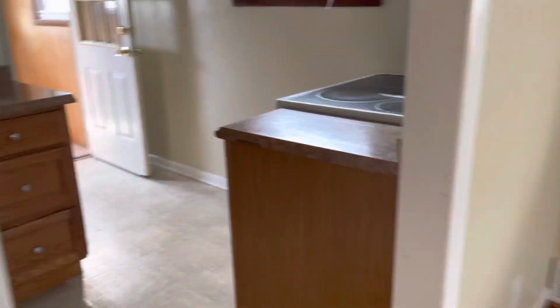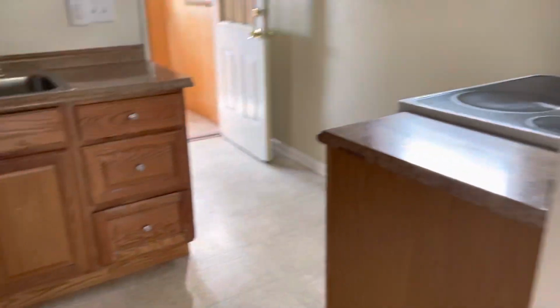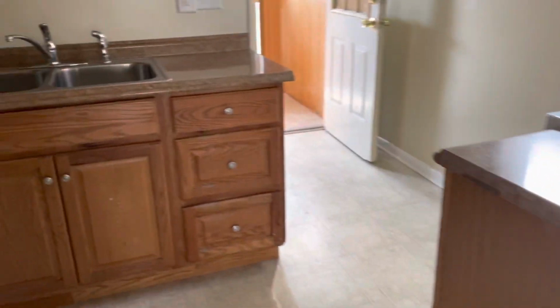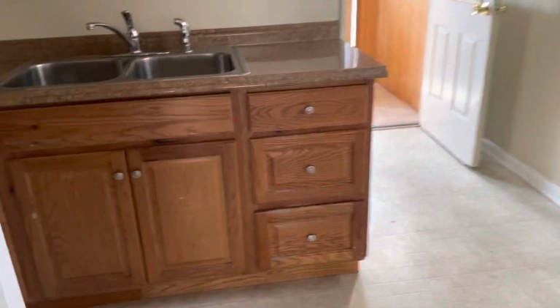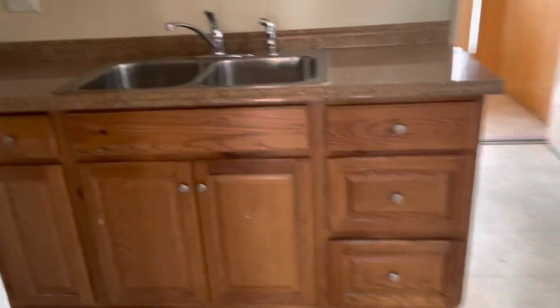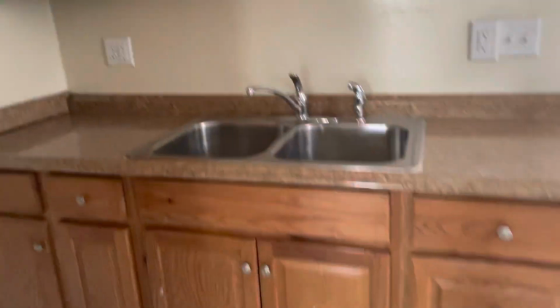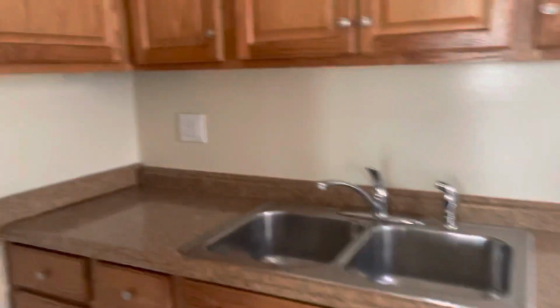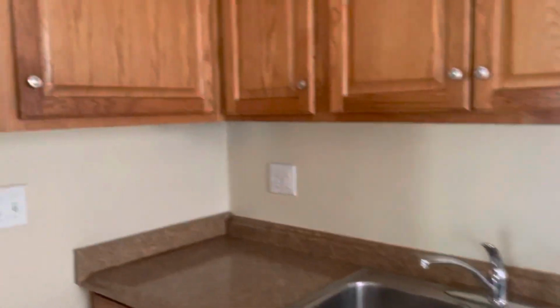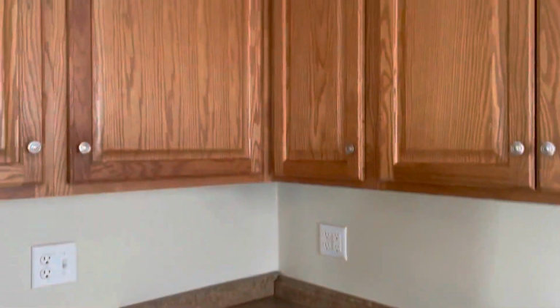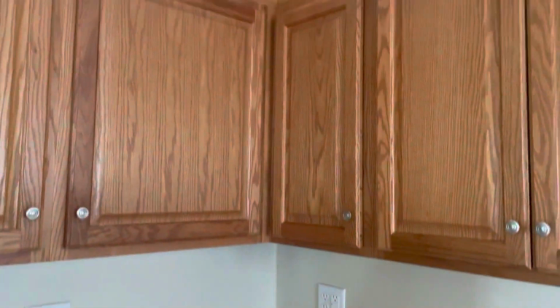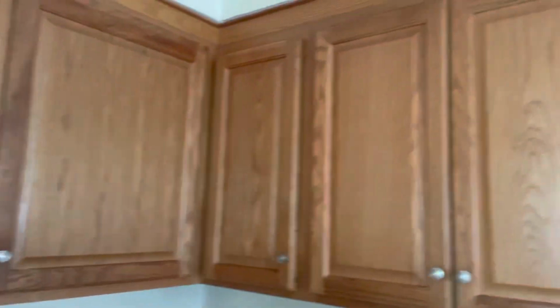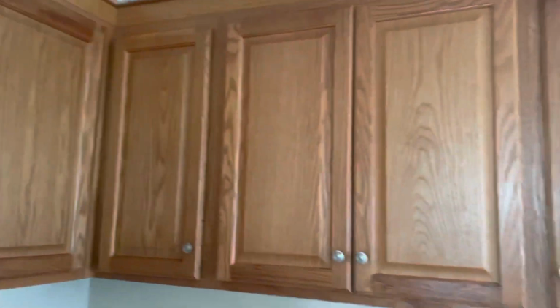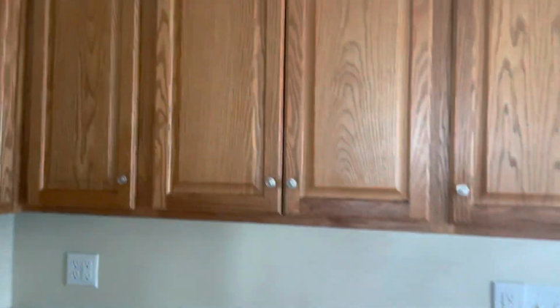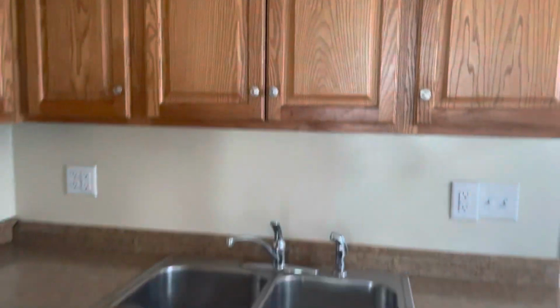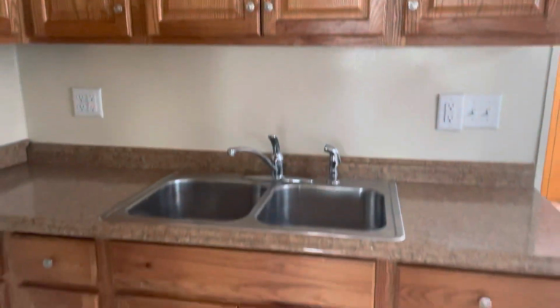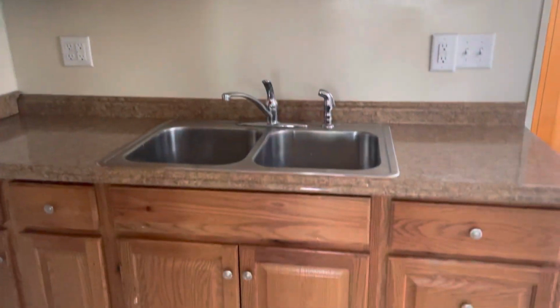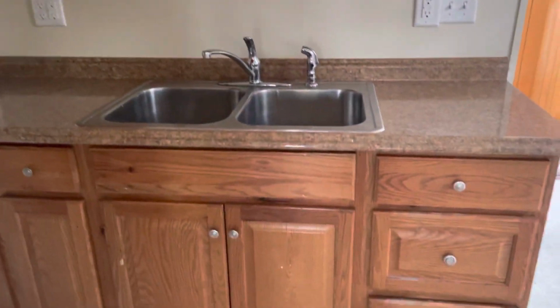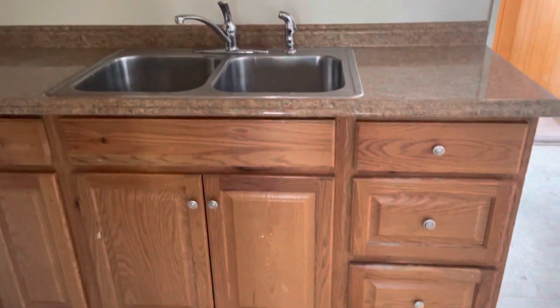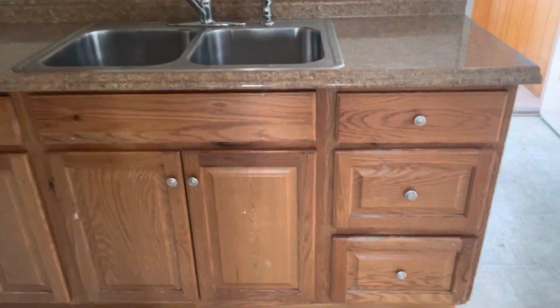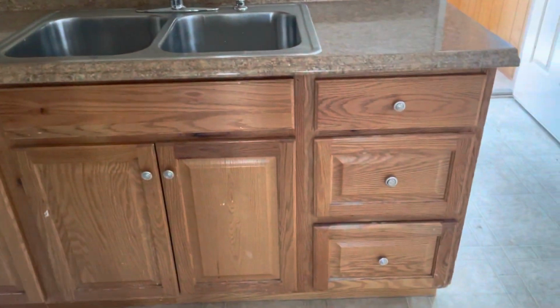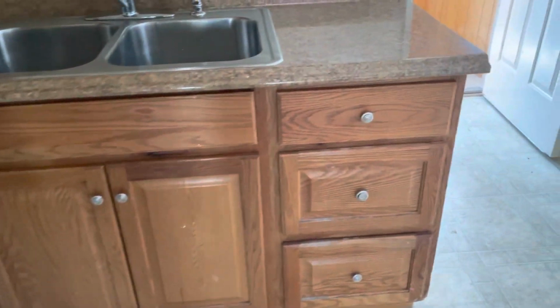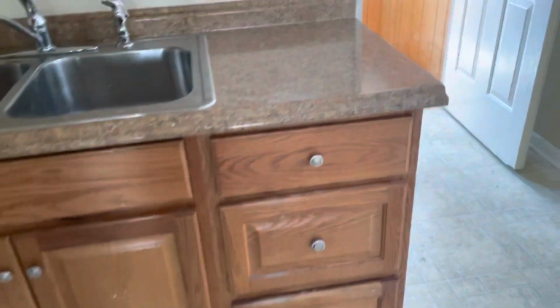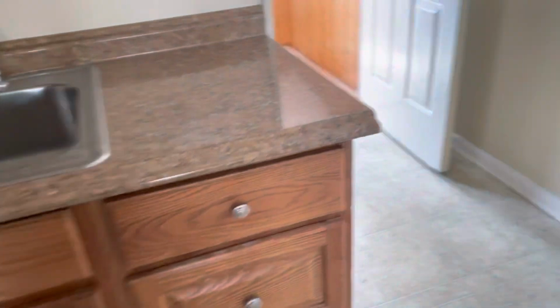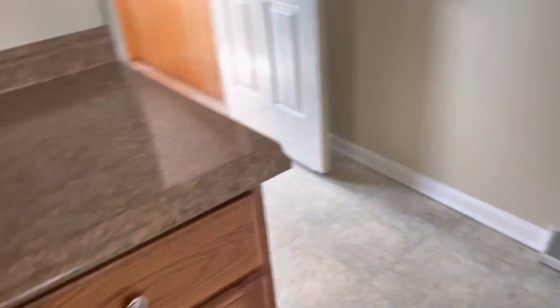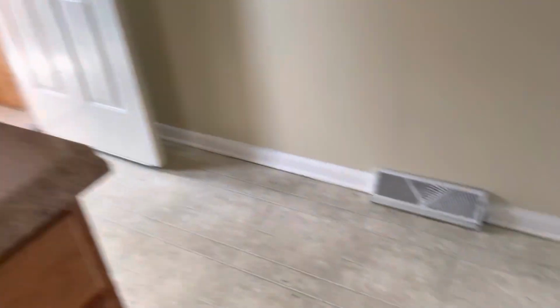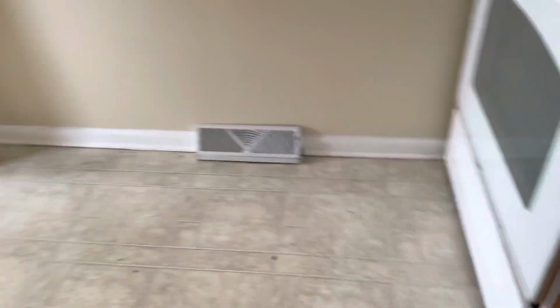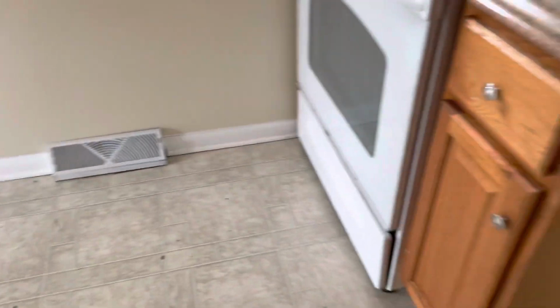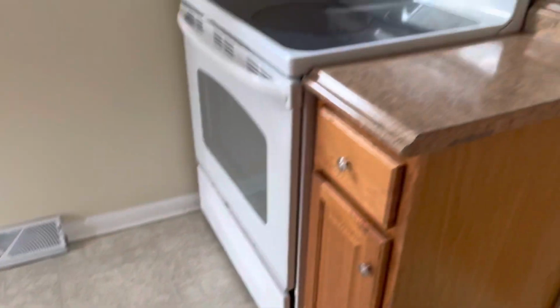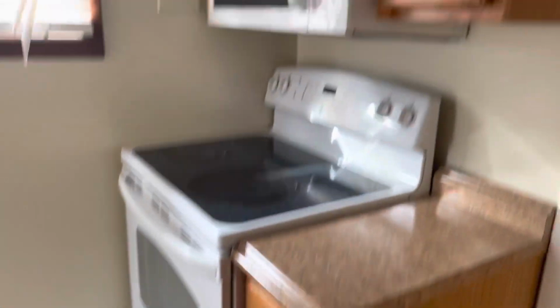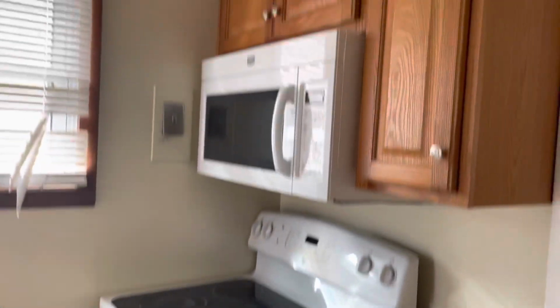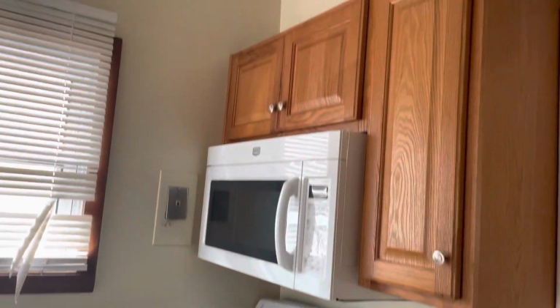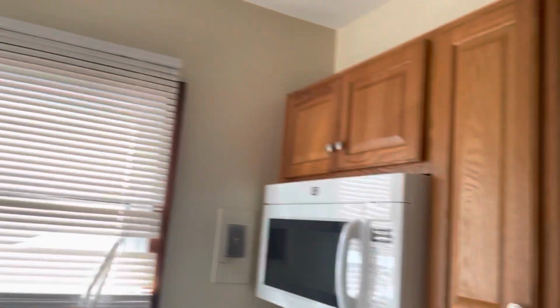Very efficient kitchen here. Tons of cabinets. Updated countertops, sink, and faucet. More cabinets here as well.